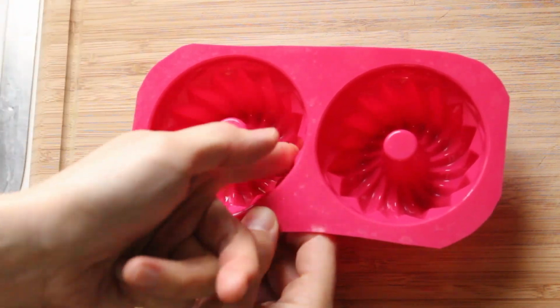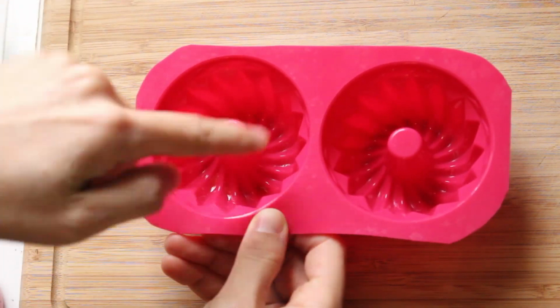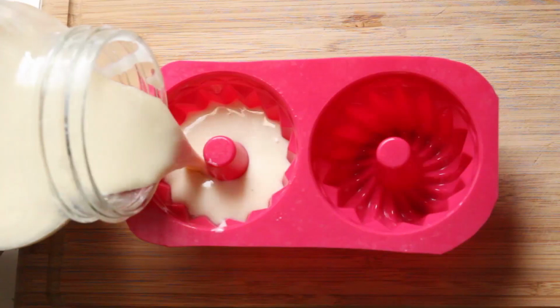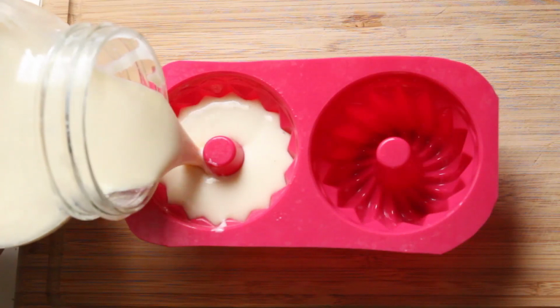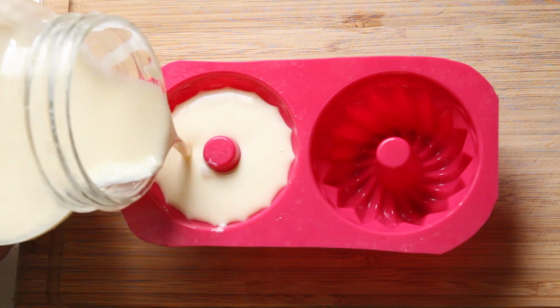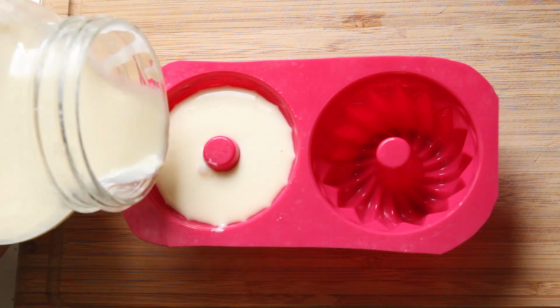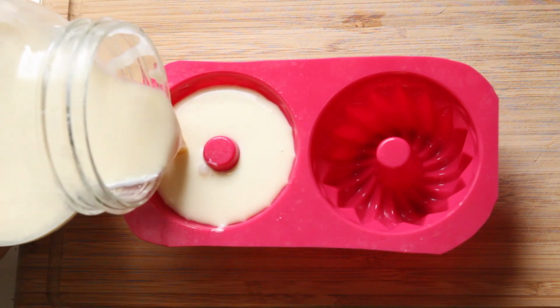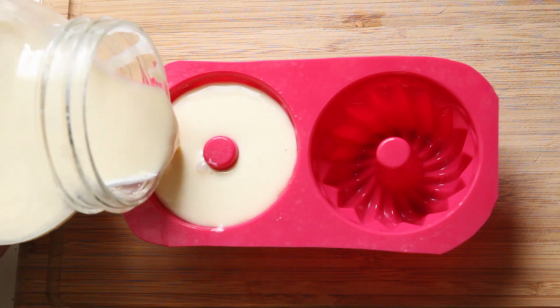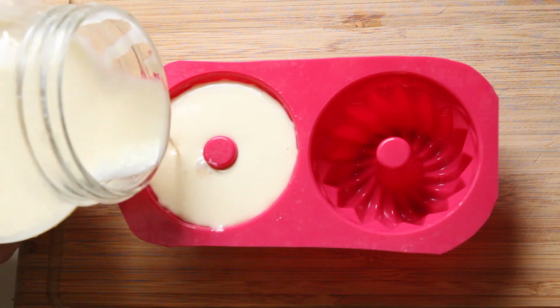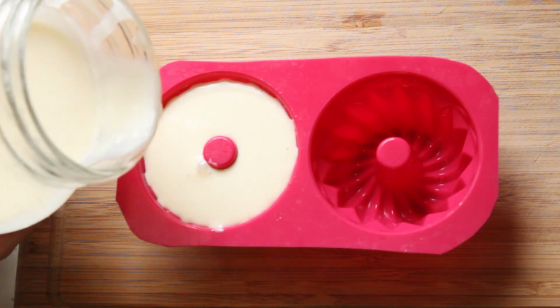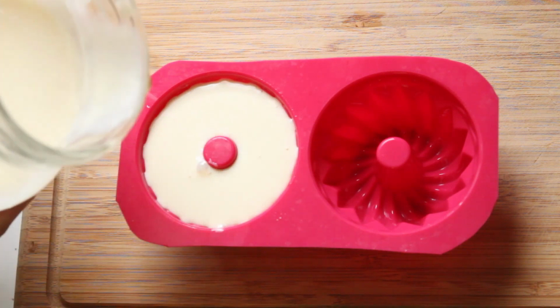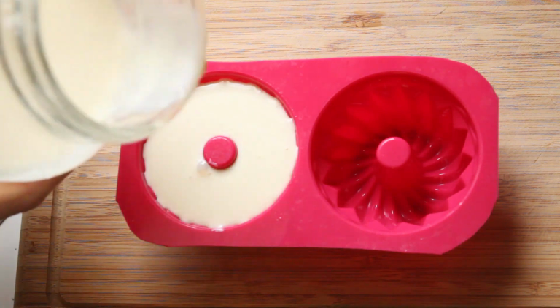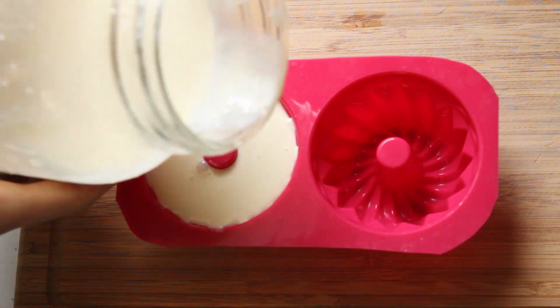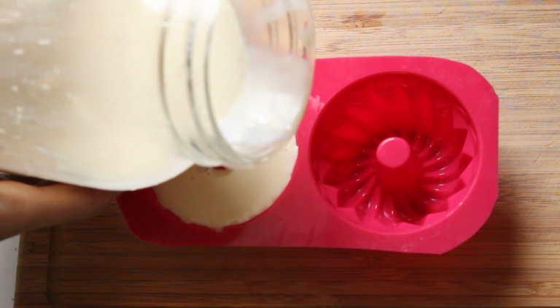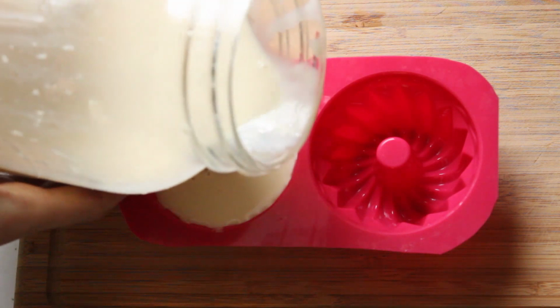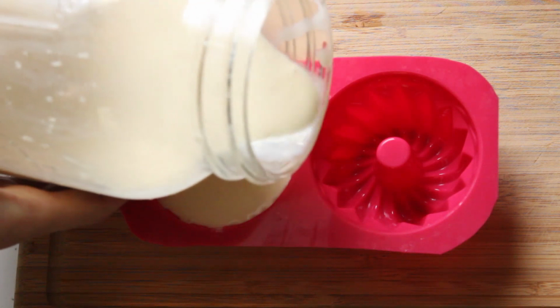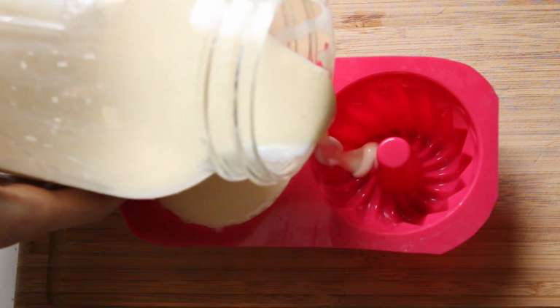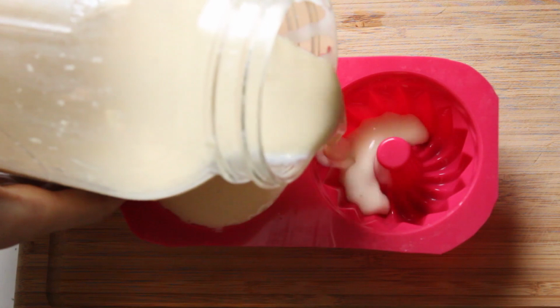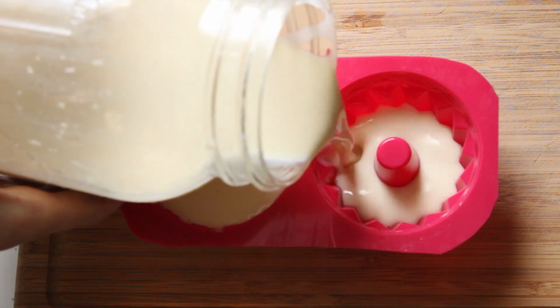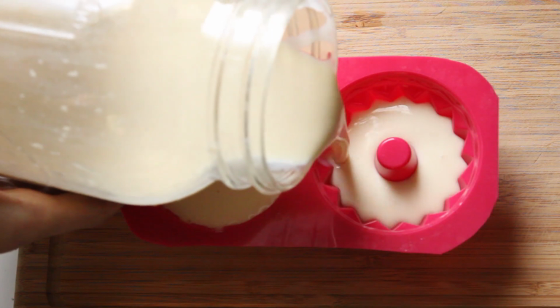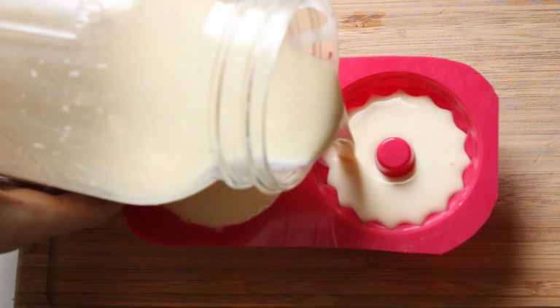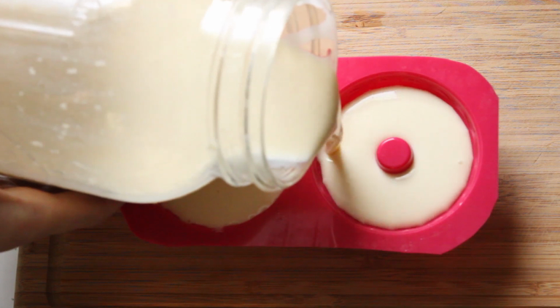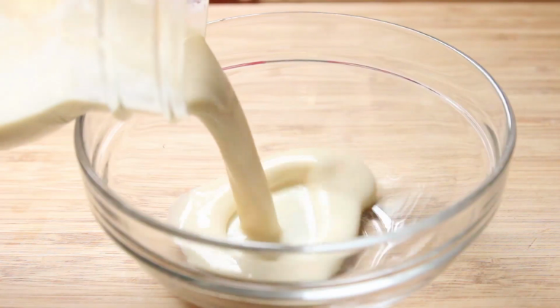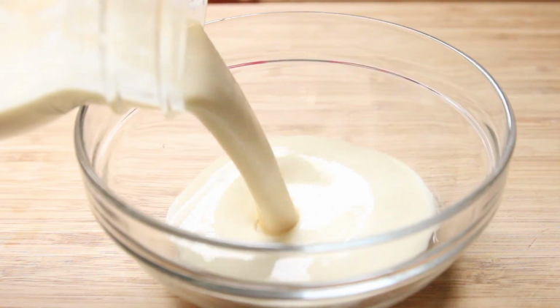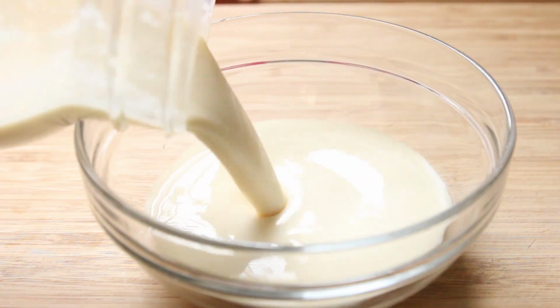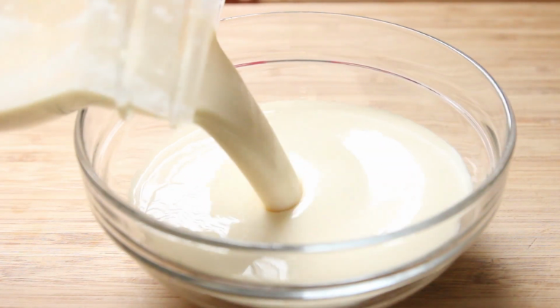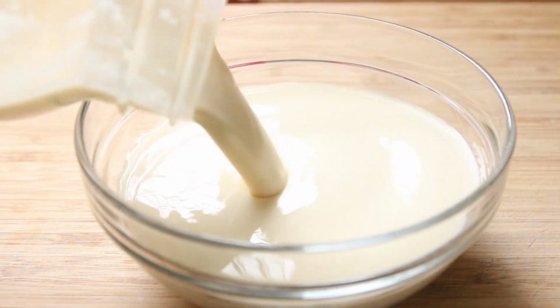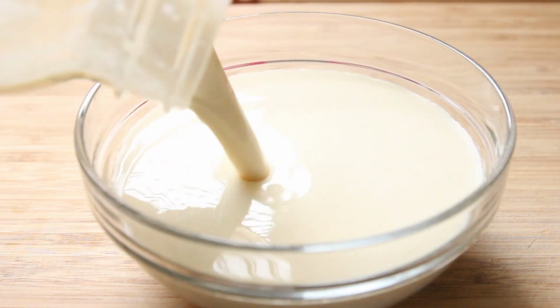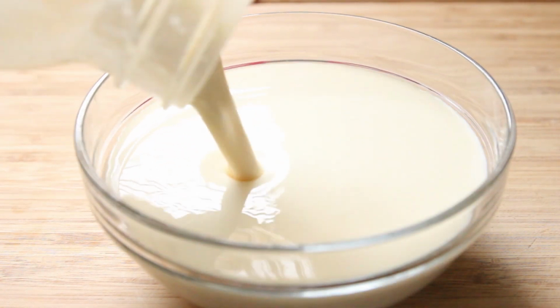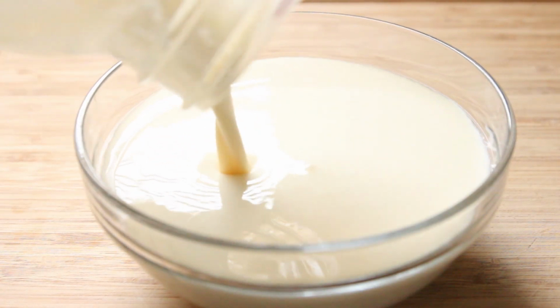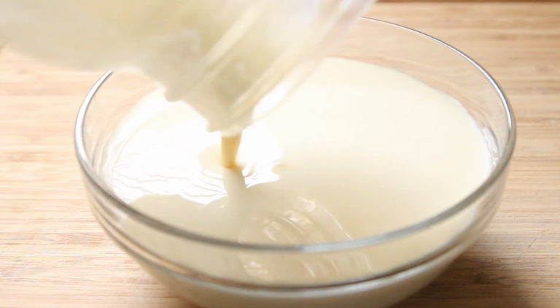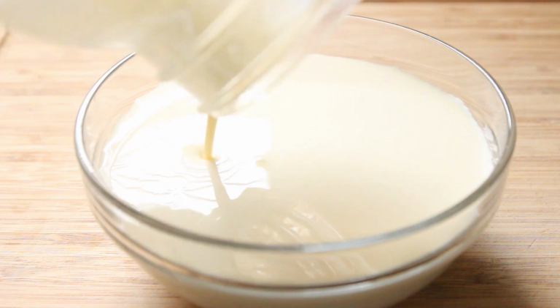Next, oil the mold. Actually, the molding is totally unnecessary — it's just my kind of twist for silken tofu when I want it to be presentable. If you are not into molding your tofu, simply pour it in a bowl.